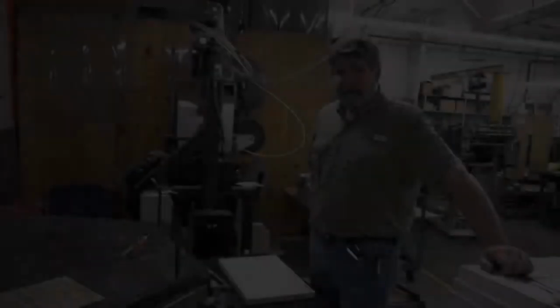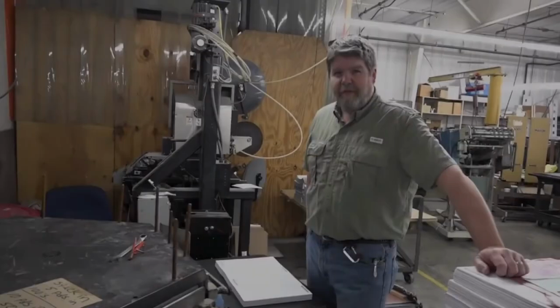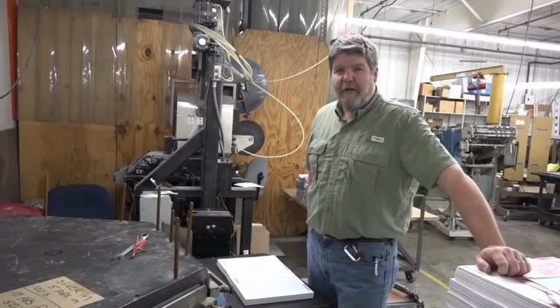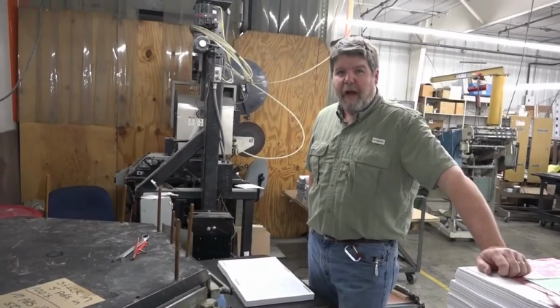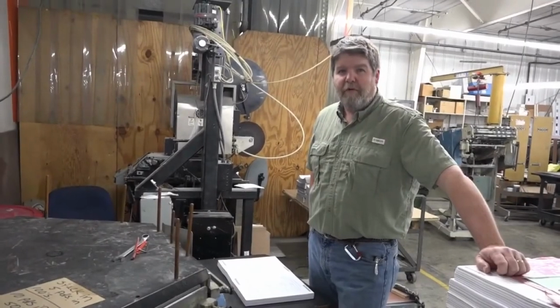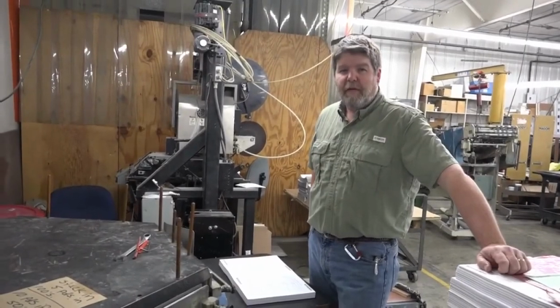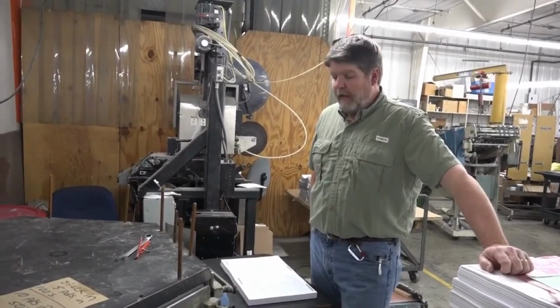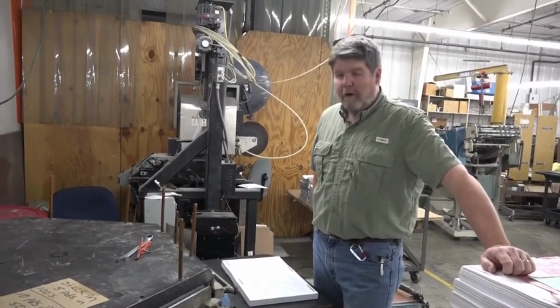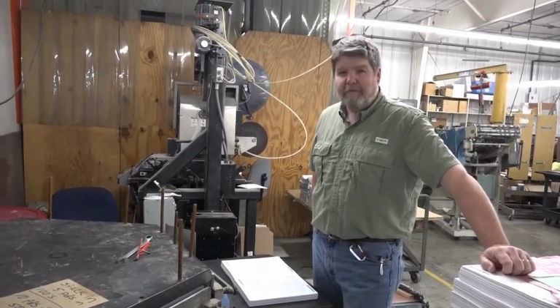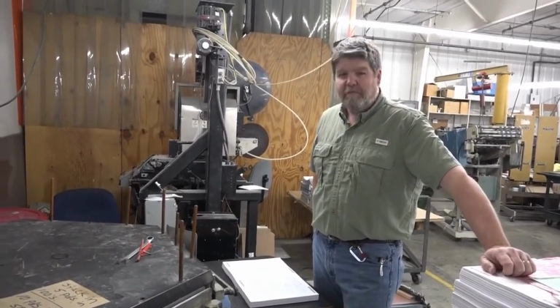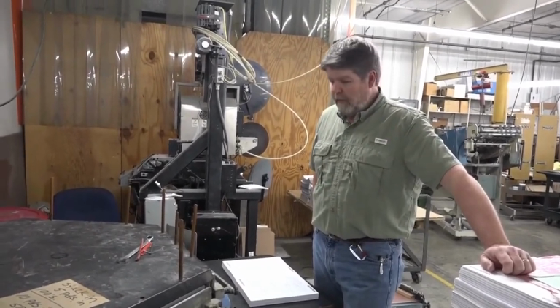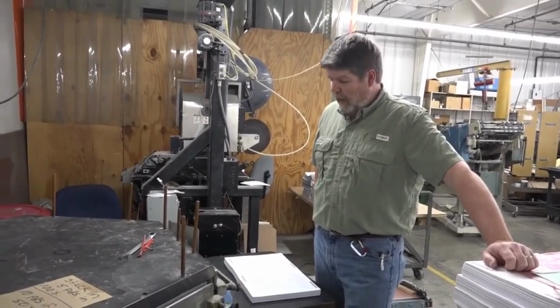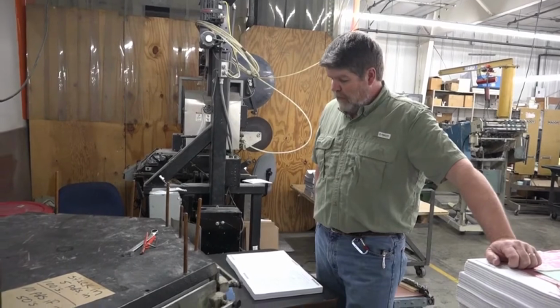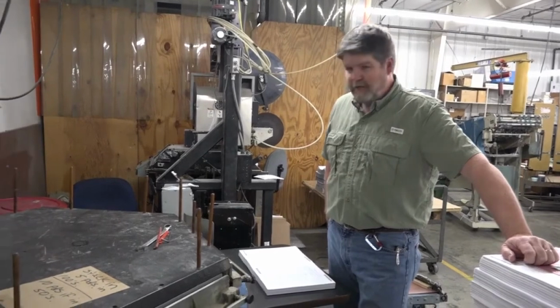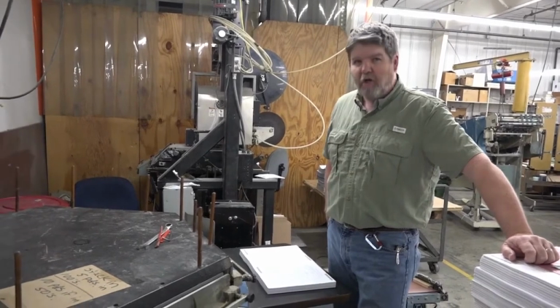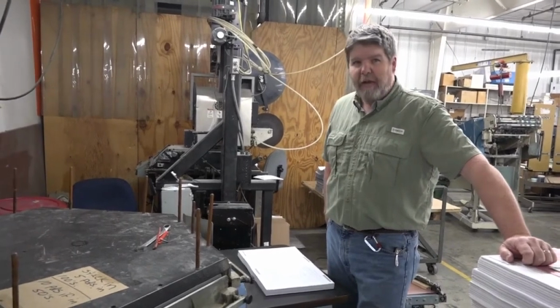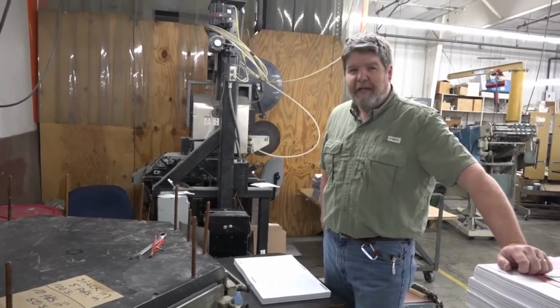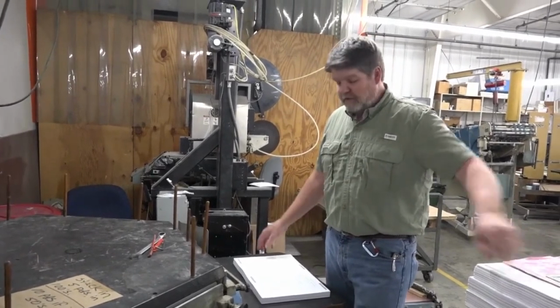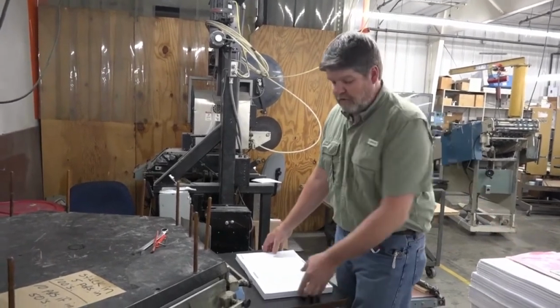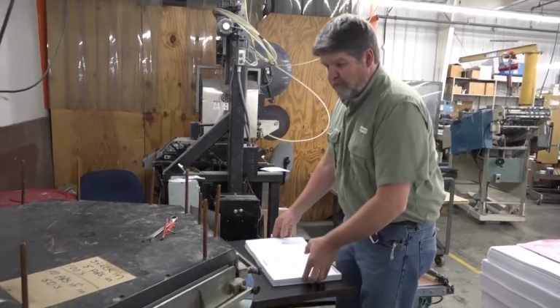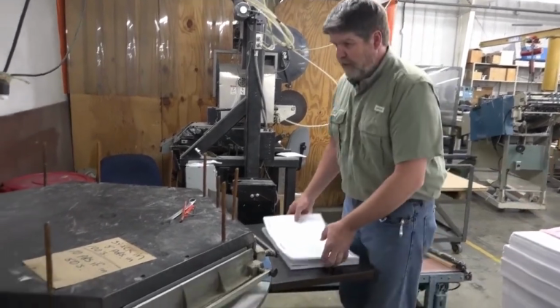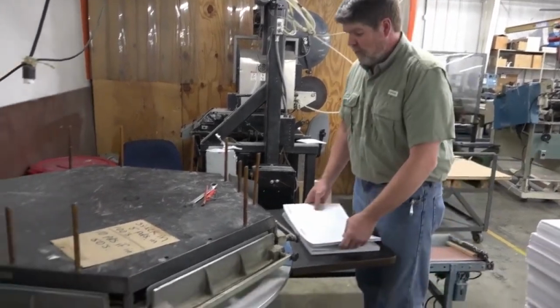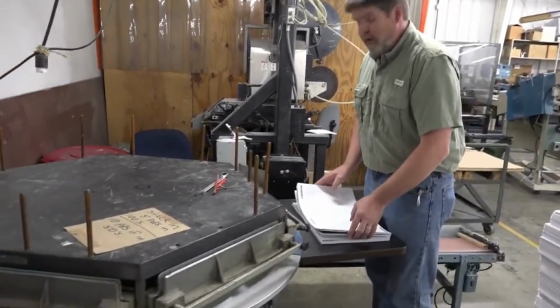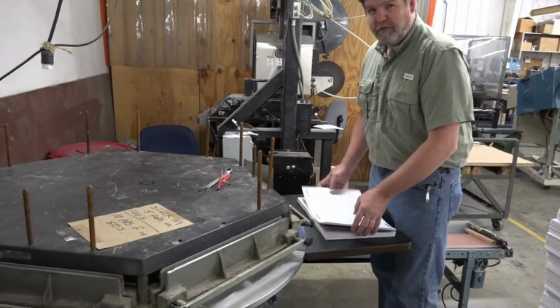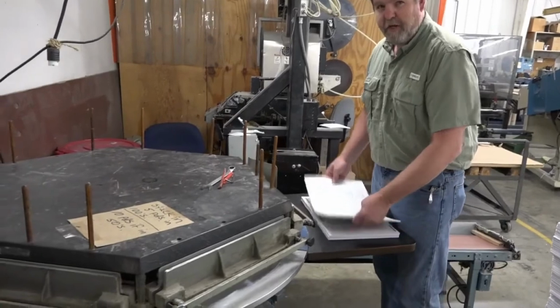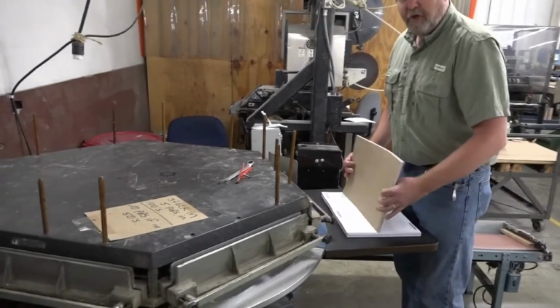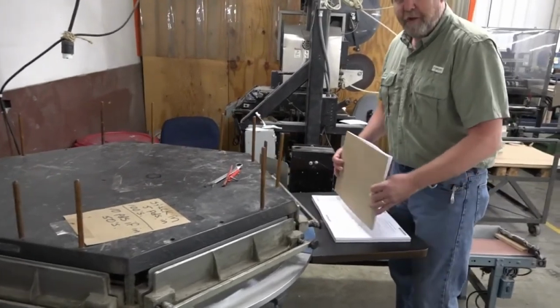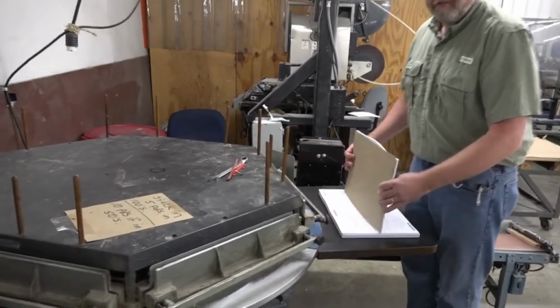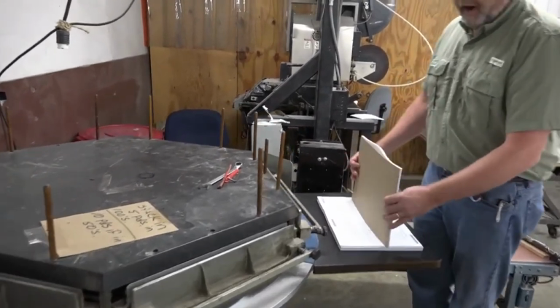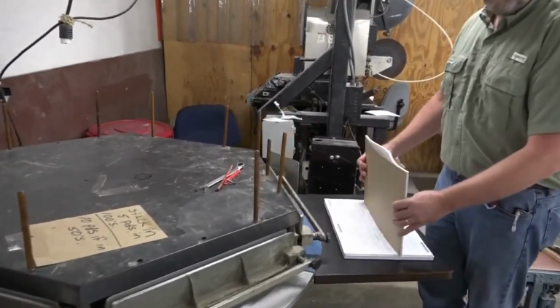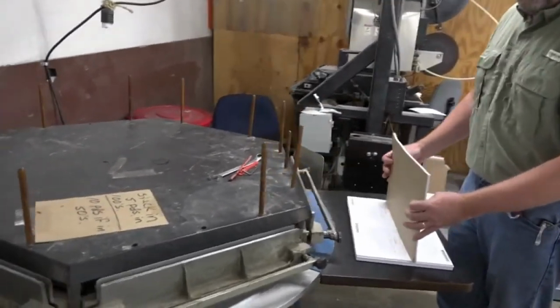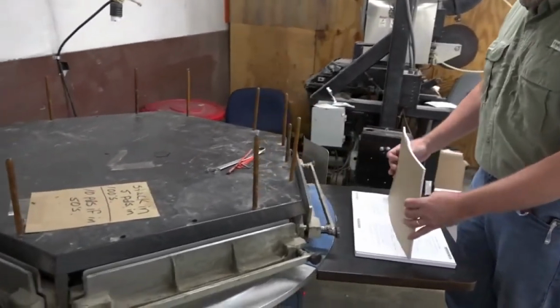Today we're going to be talking about some bindery equipment. This is our padding machine. It jogs and pads and discharges the forms, and it goes on a rotisserie so that the operator can stand right here and keep feeding pads.